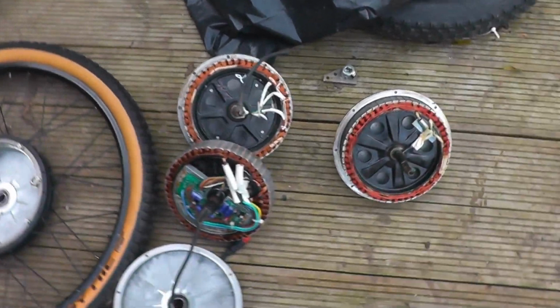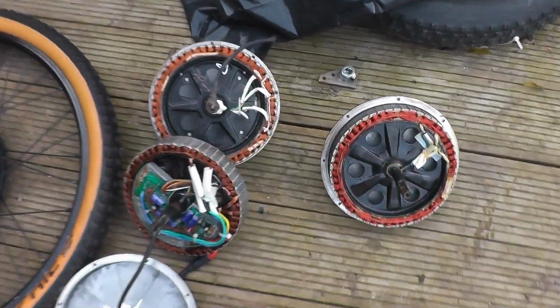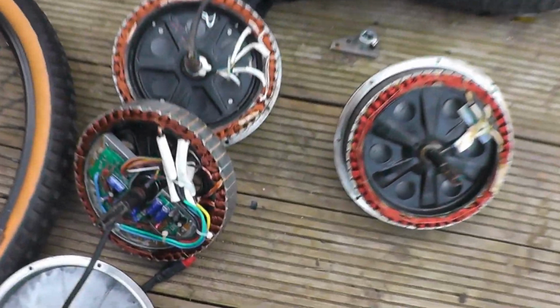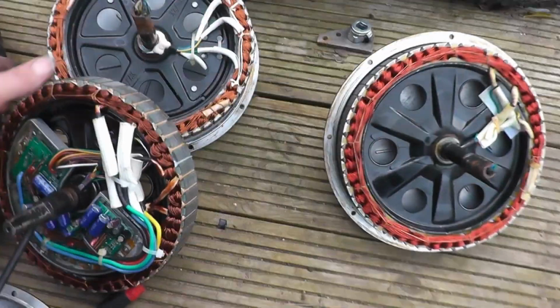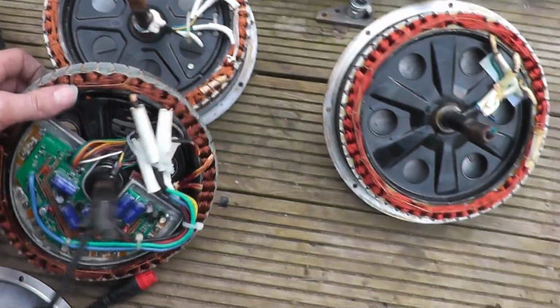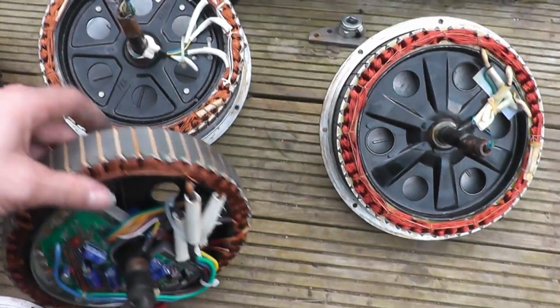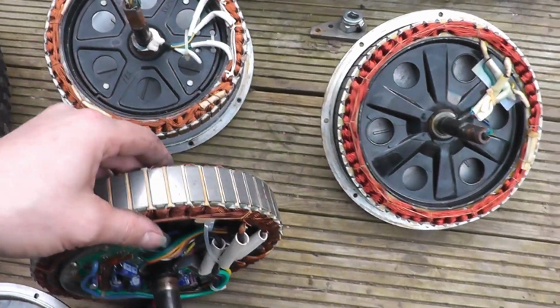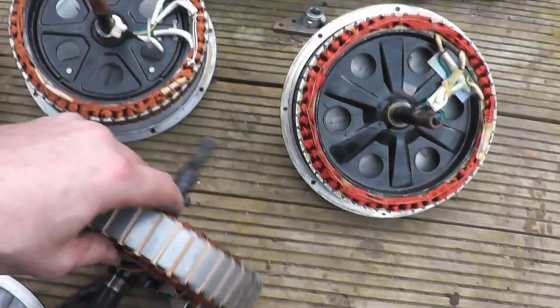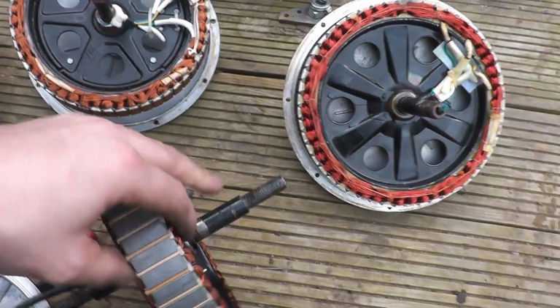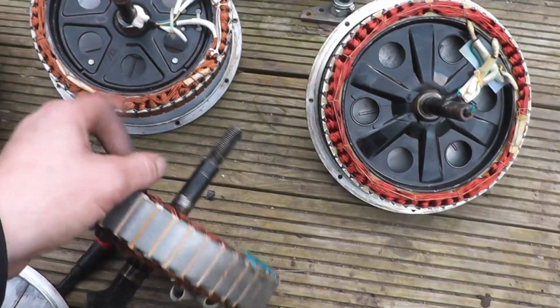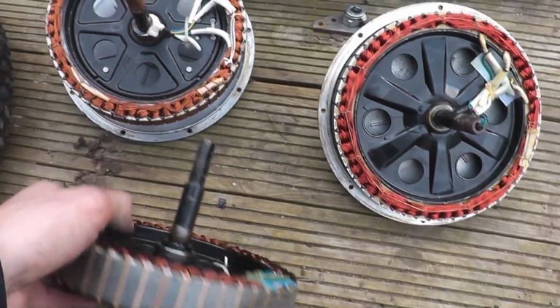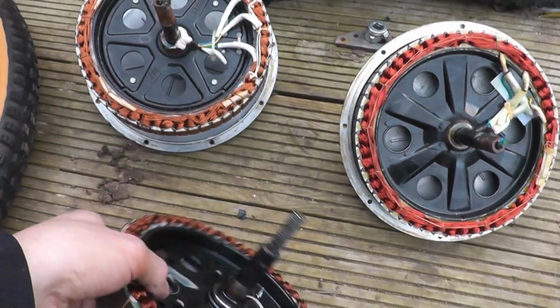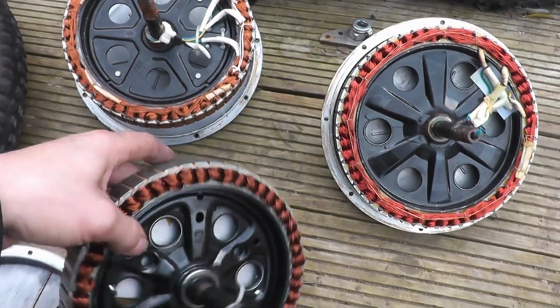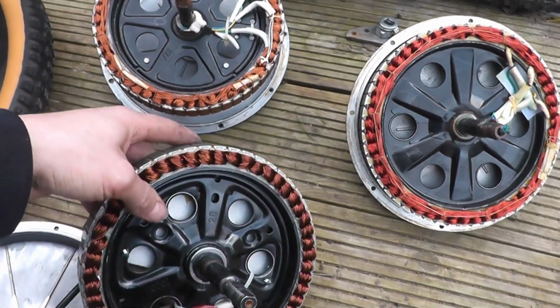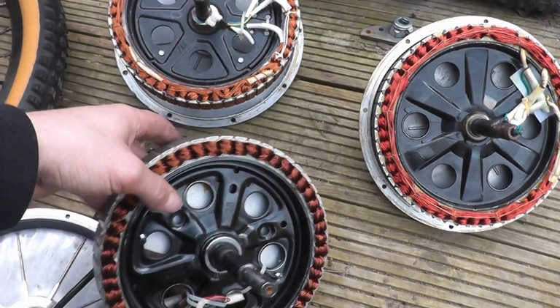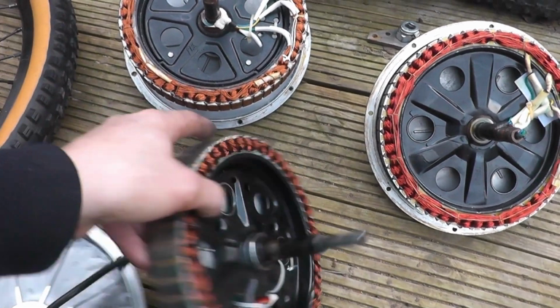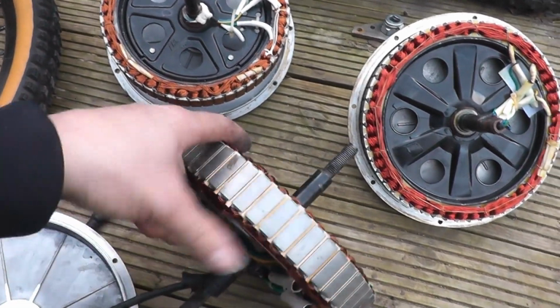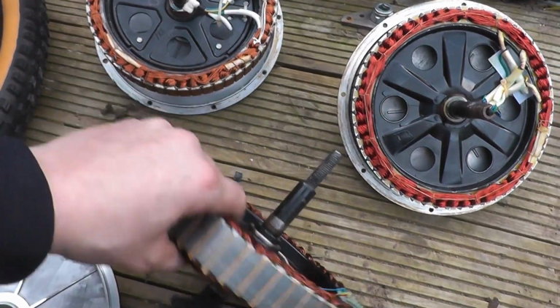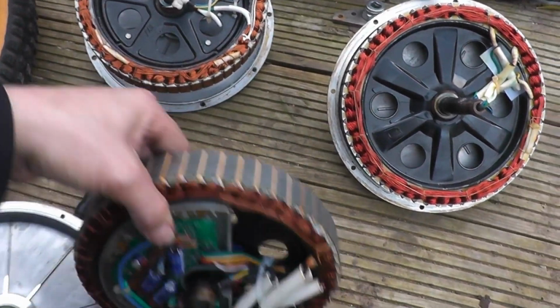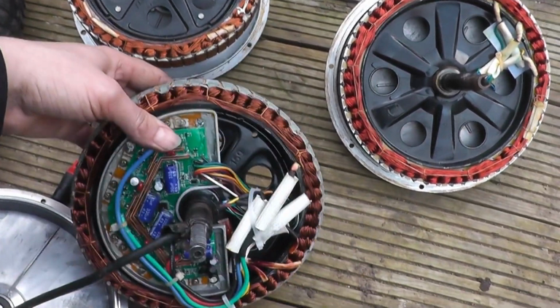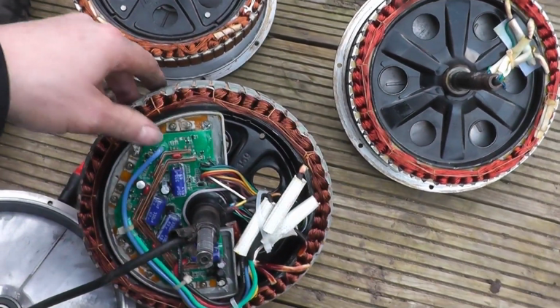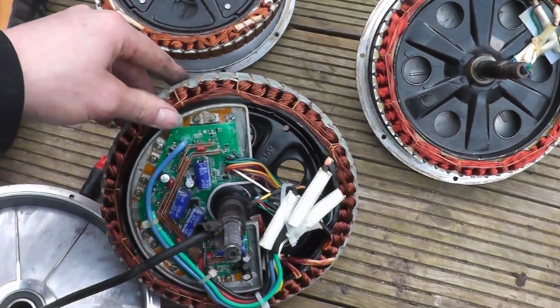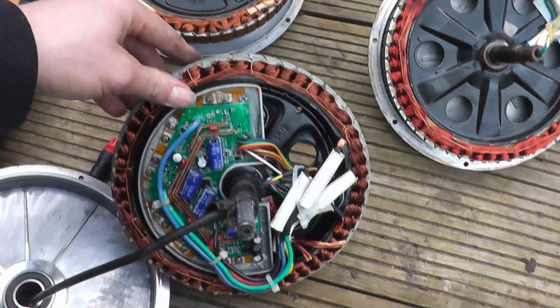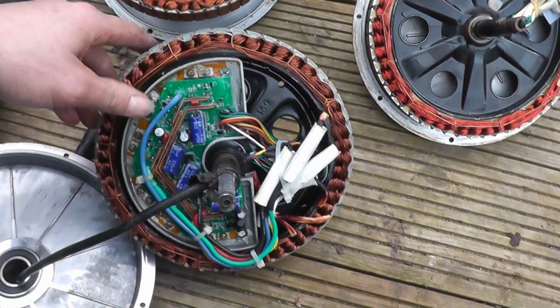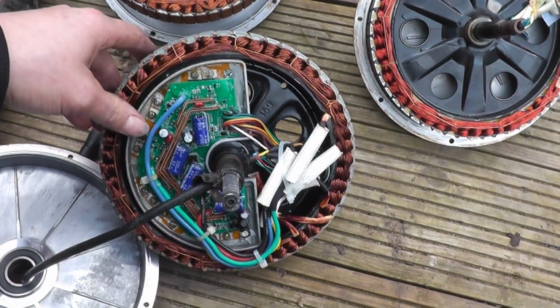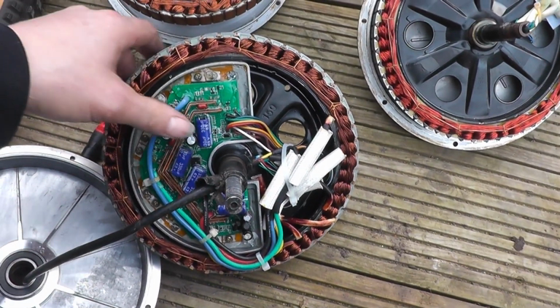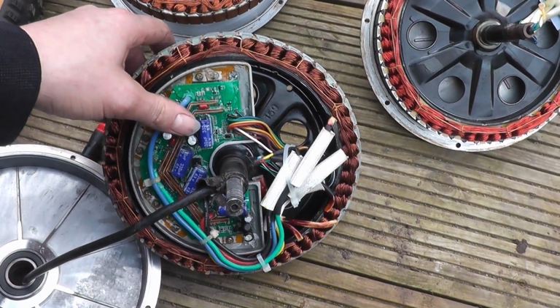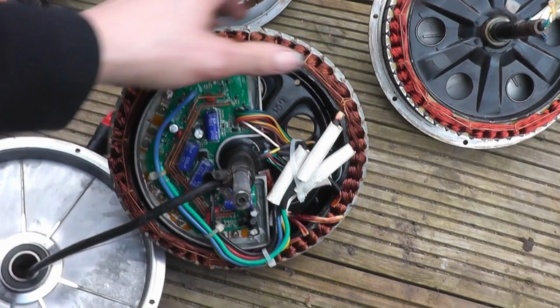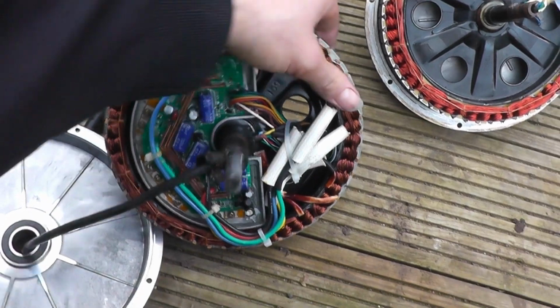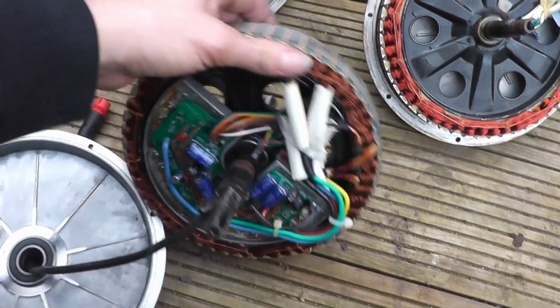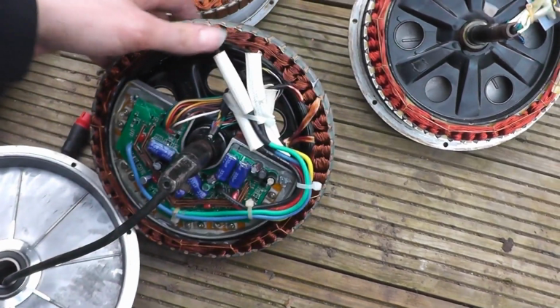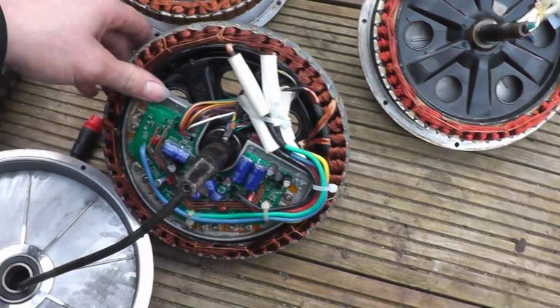Here we have three different hub motor stators, or hub motors if you like. This first one is the integrated one, with the integrated controller.